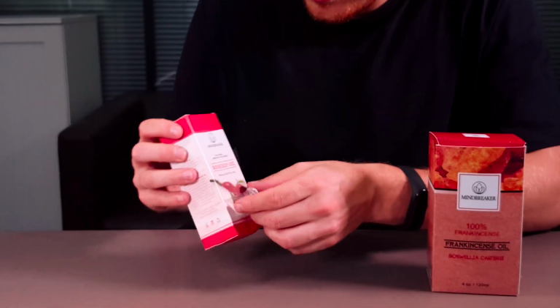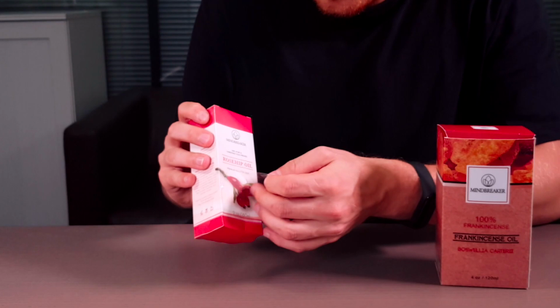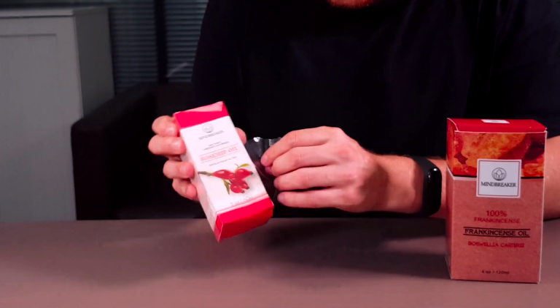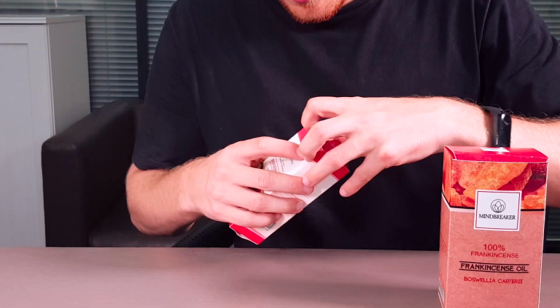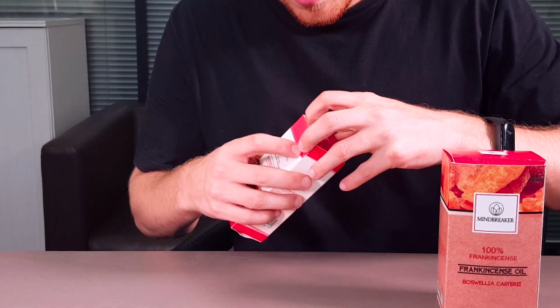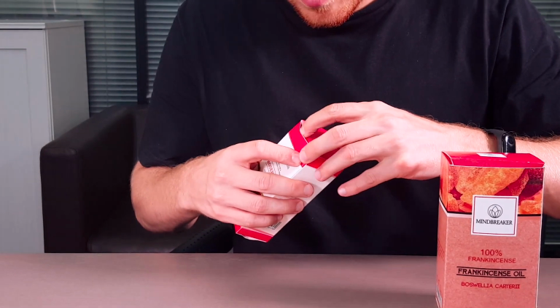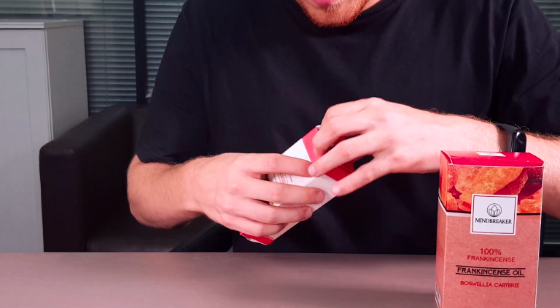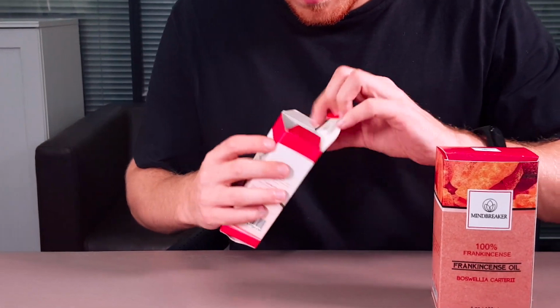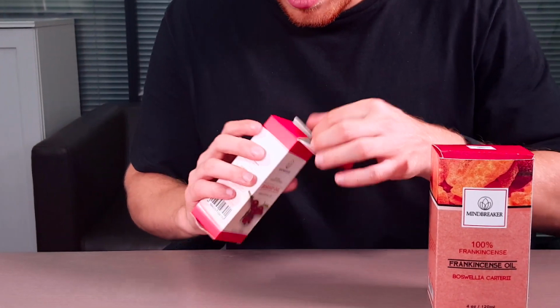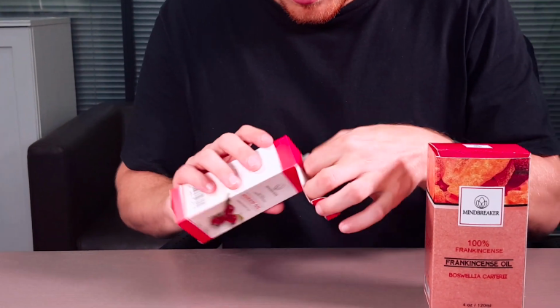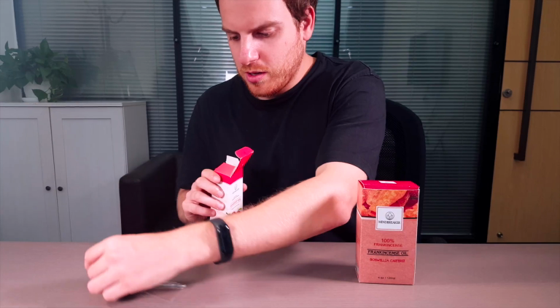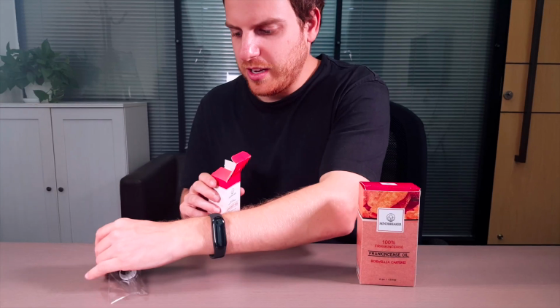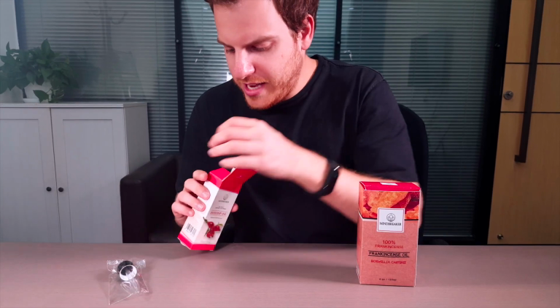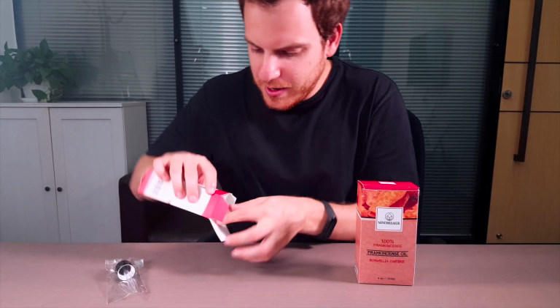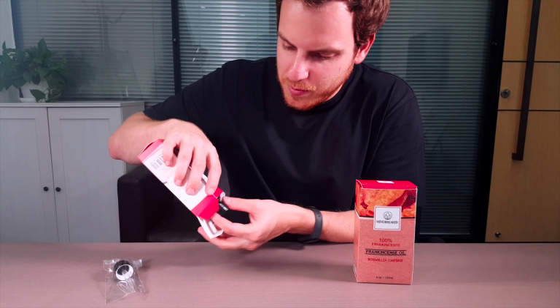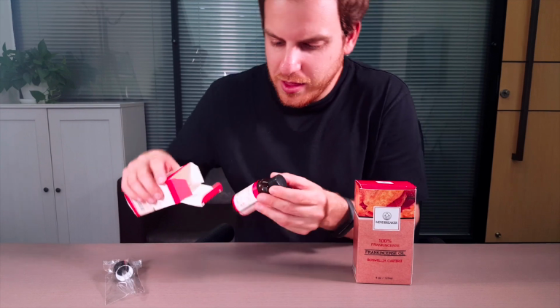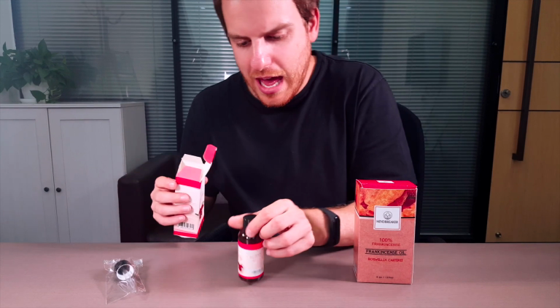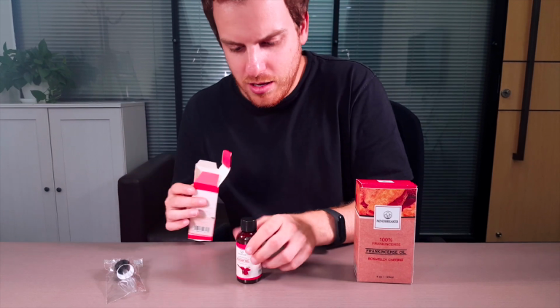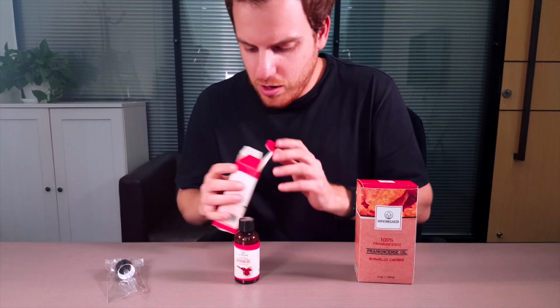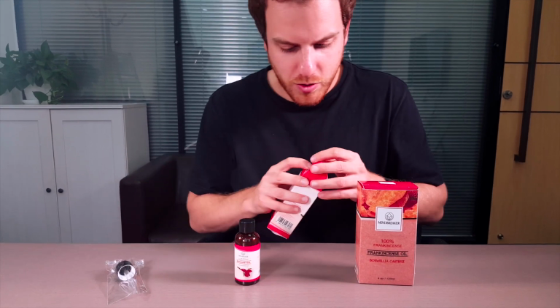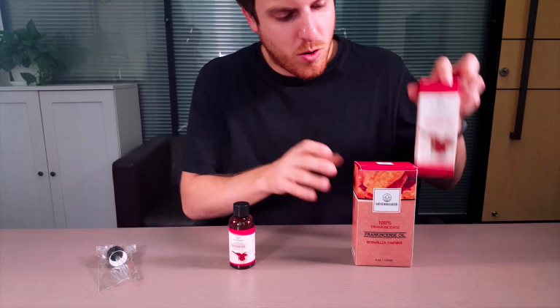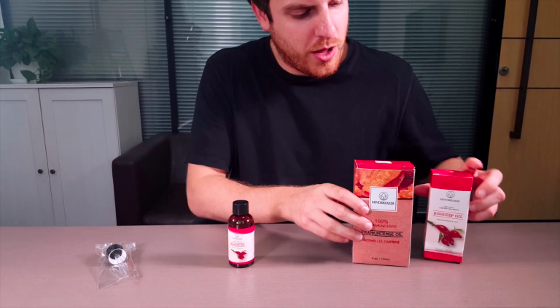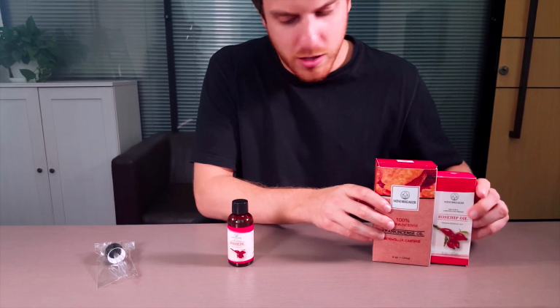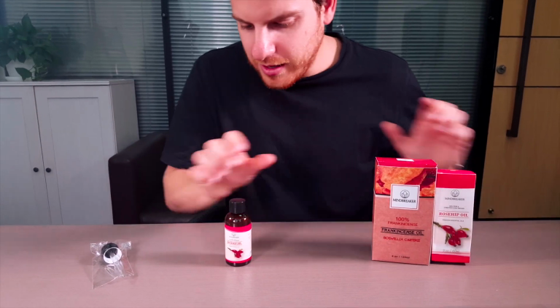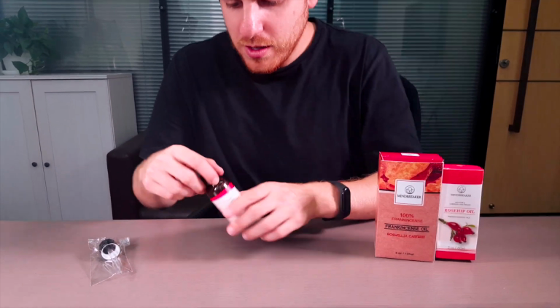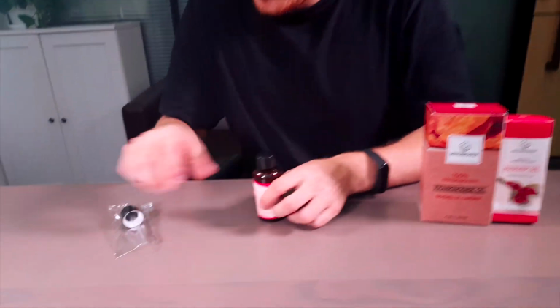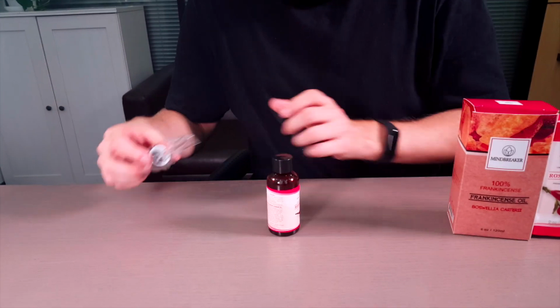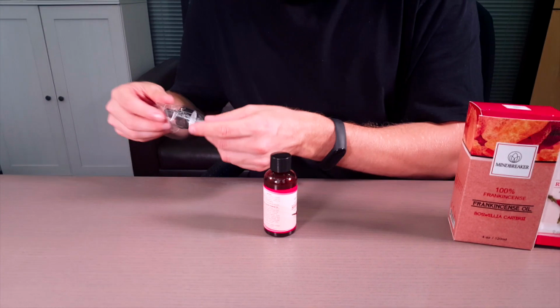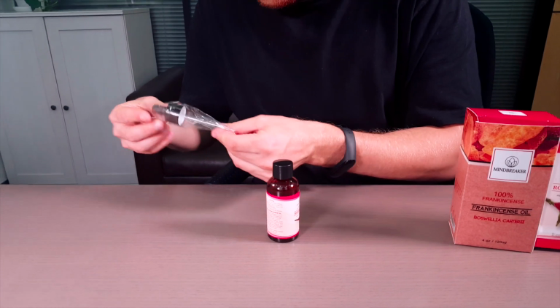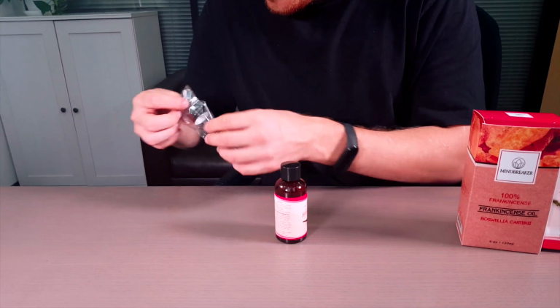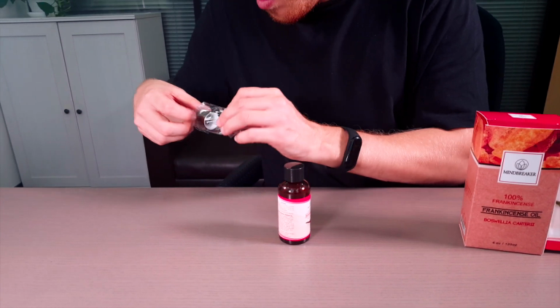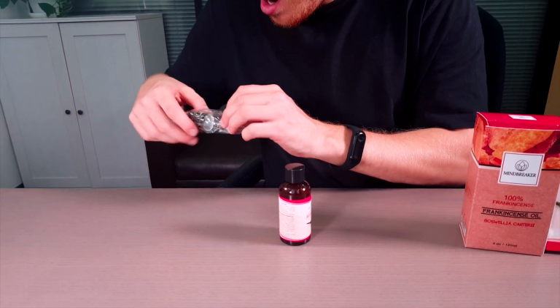So we're just going to open up the rose dip oil. There's a nice dabber it comes with and the rose oil itself. All you need to do is open it up.